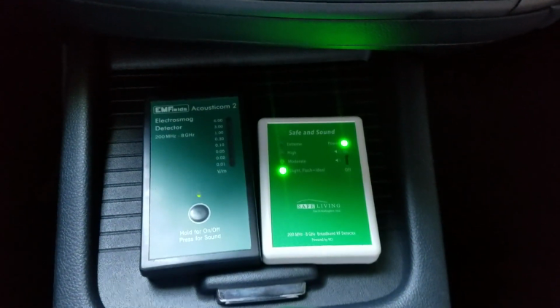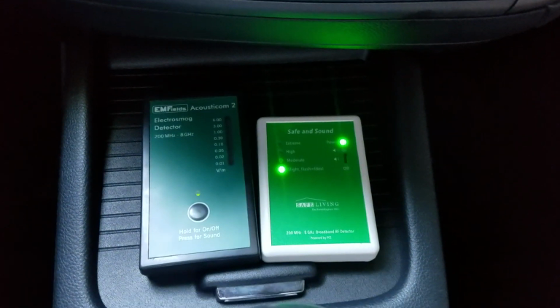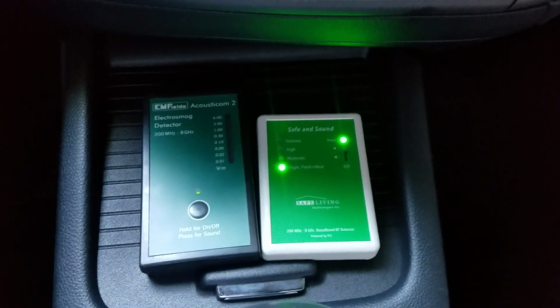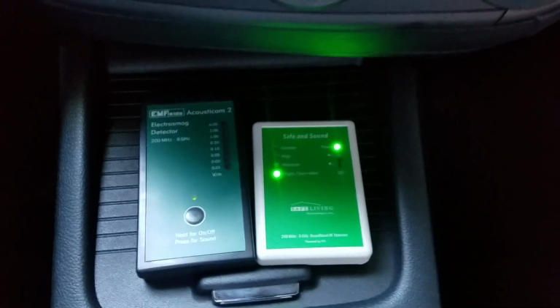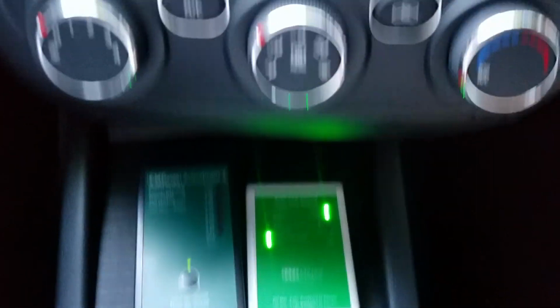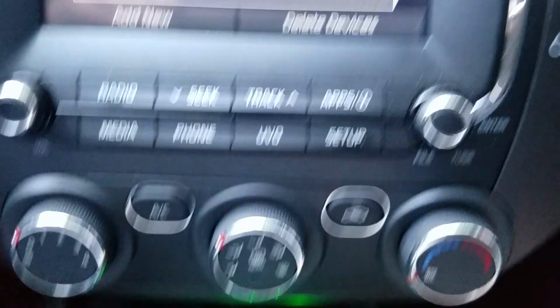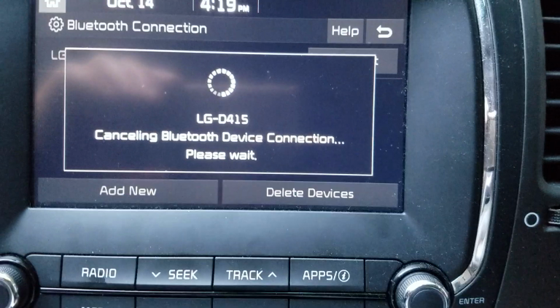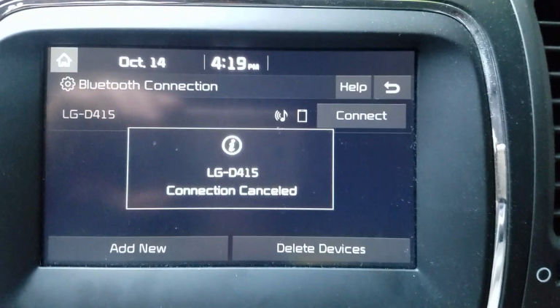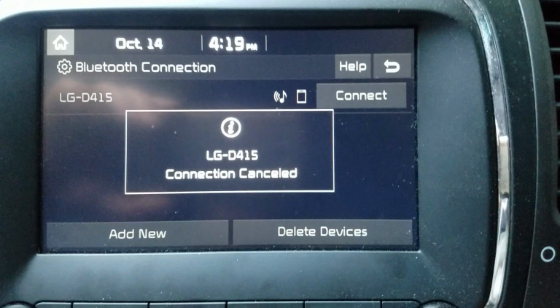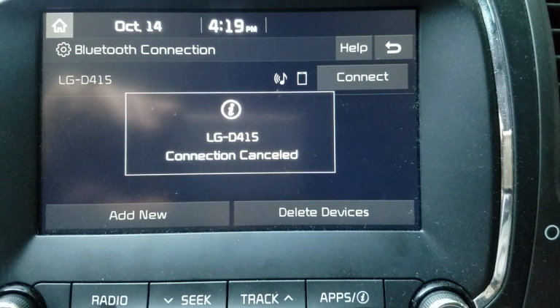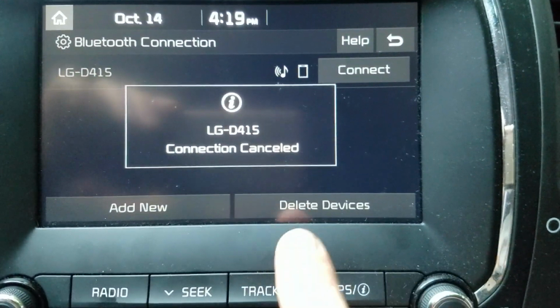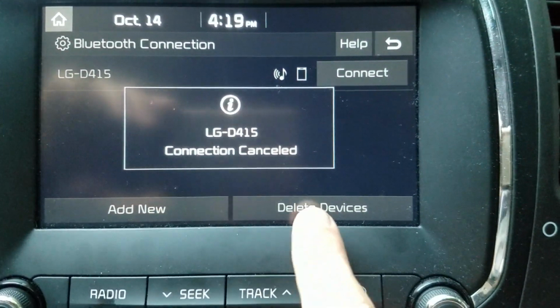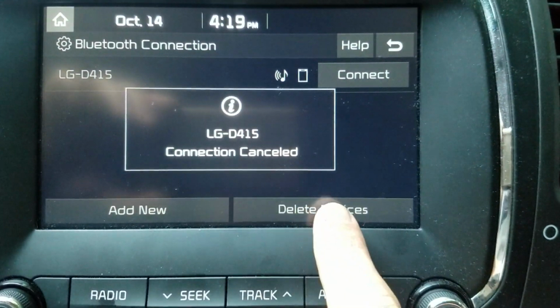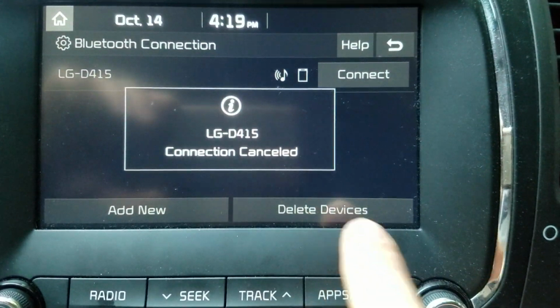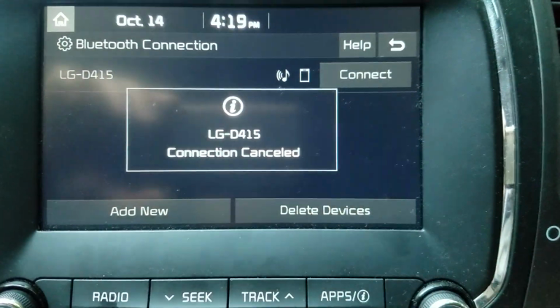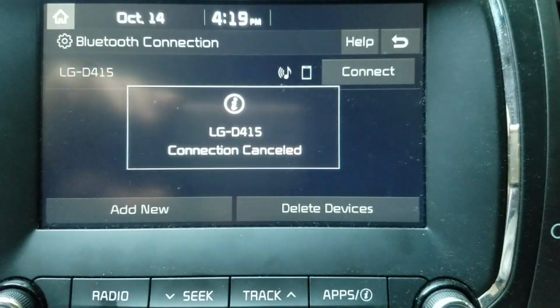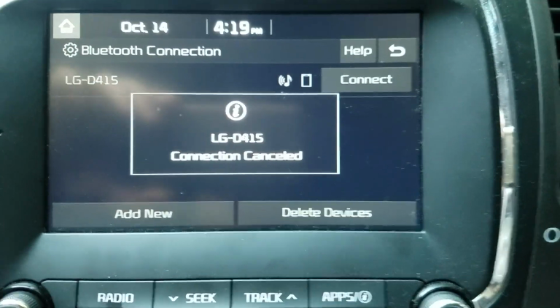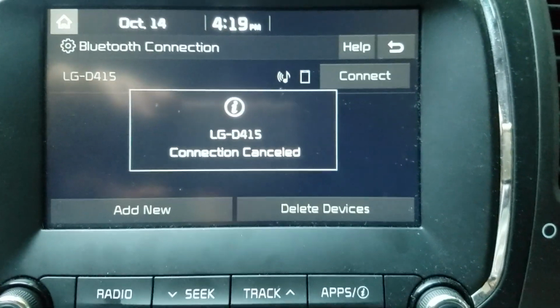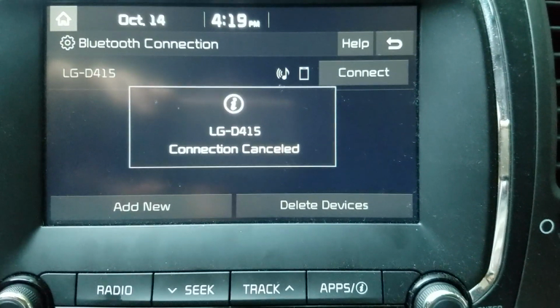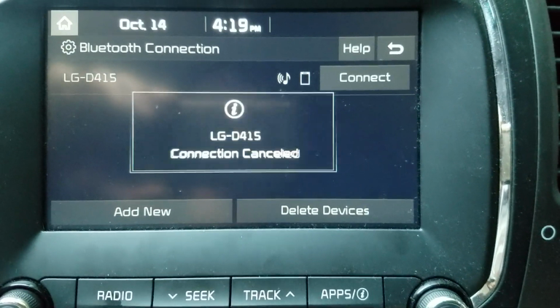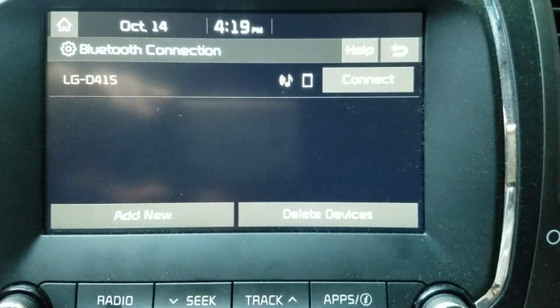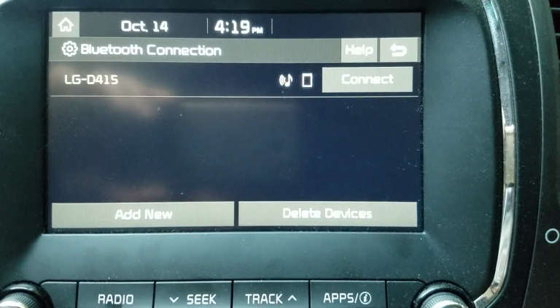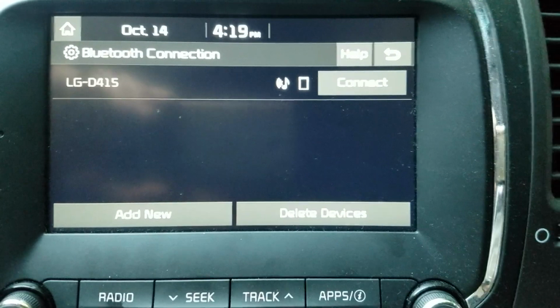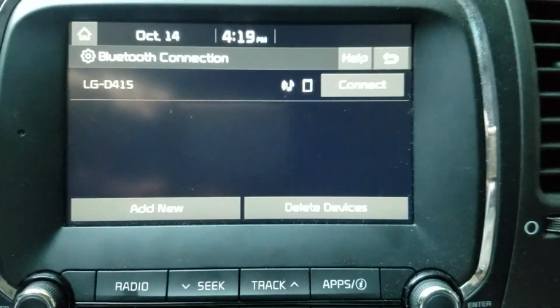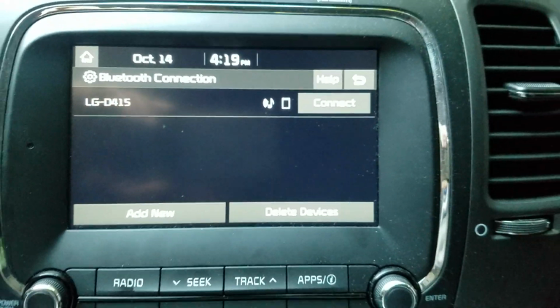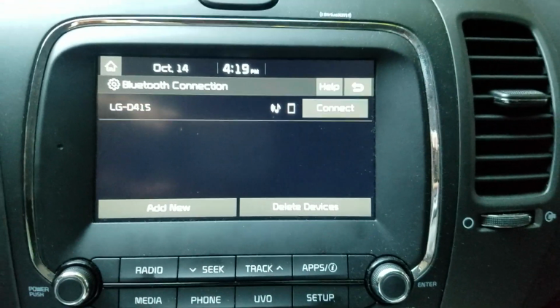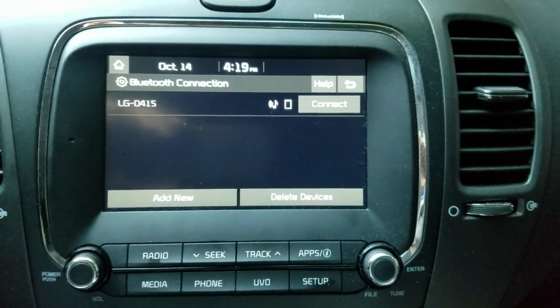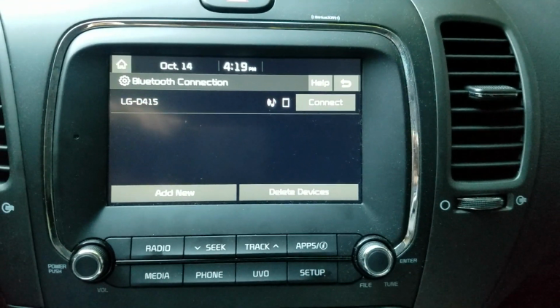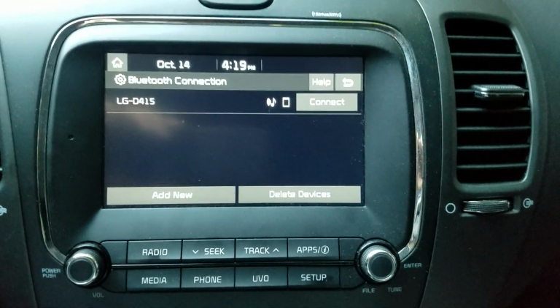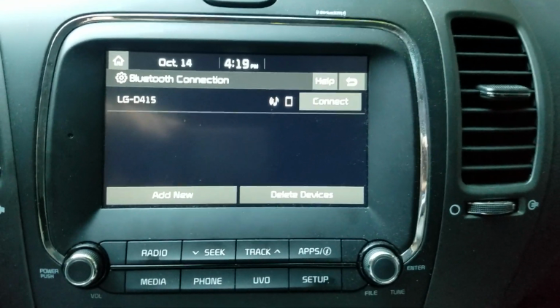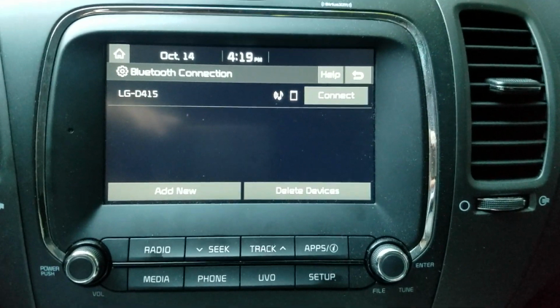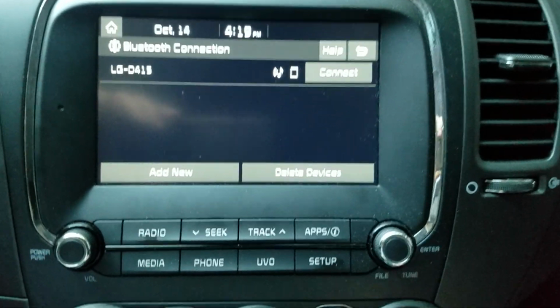If you're in a rental car, you want to delete any devices. Some rental cars will have five or ten phones paired to the radio, so make sure you do that.